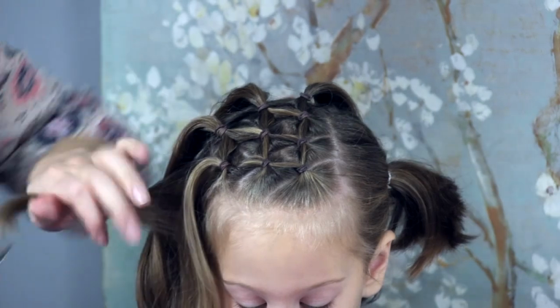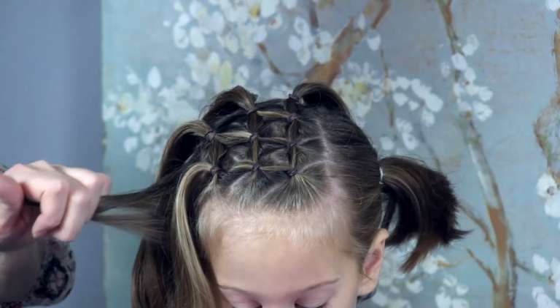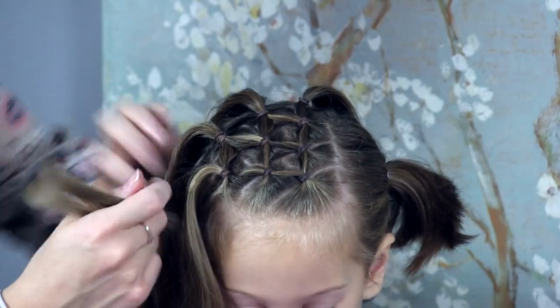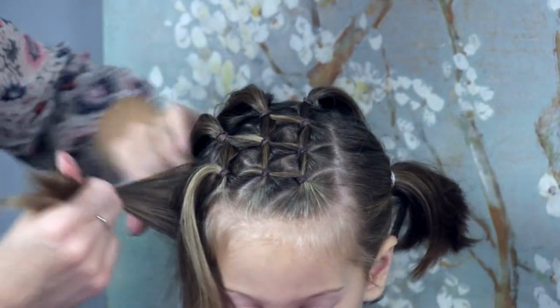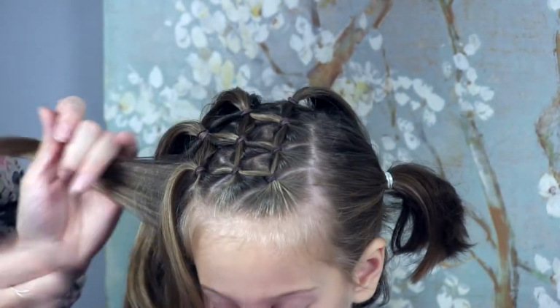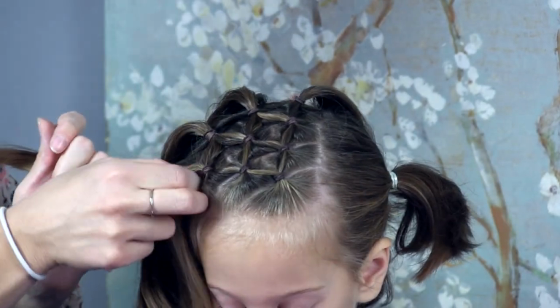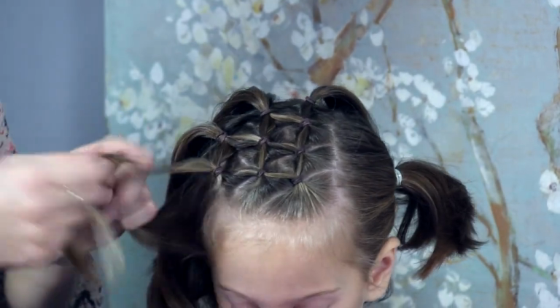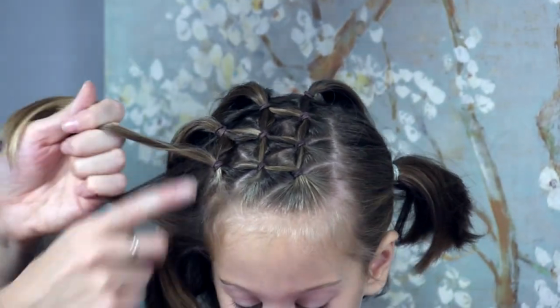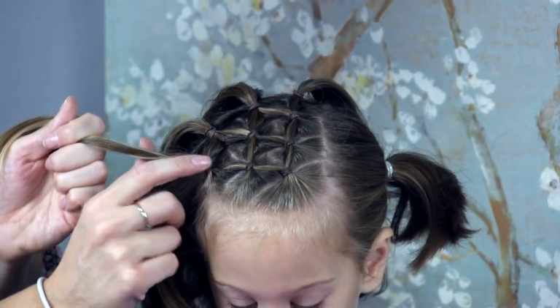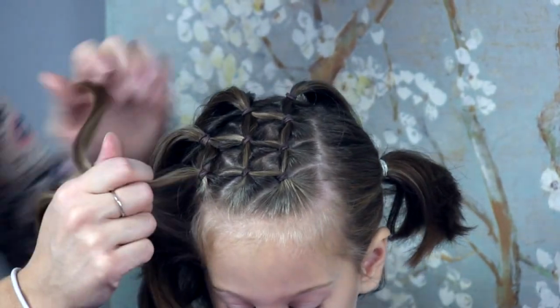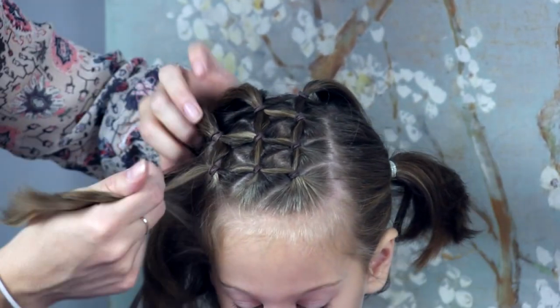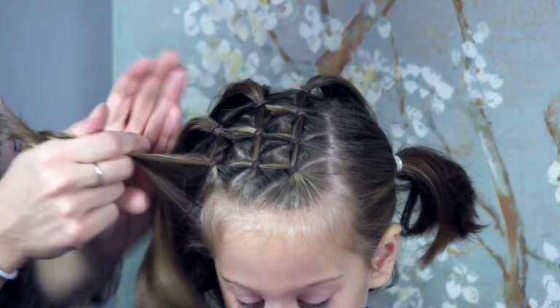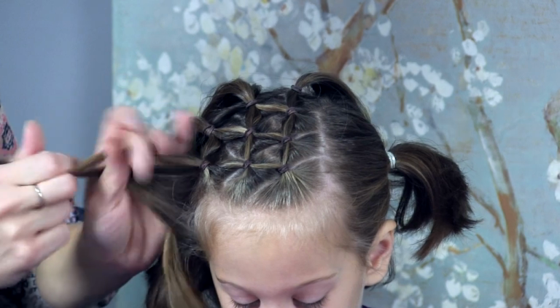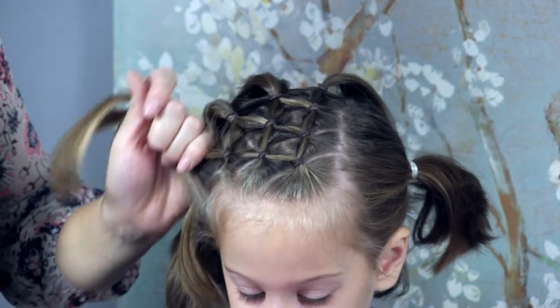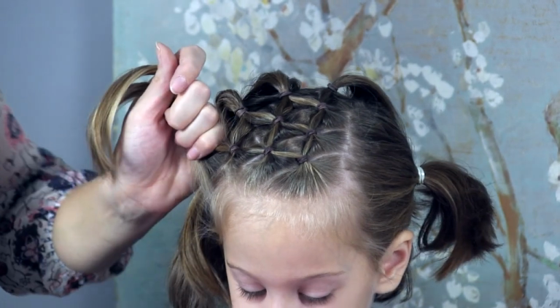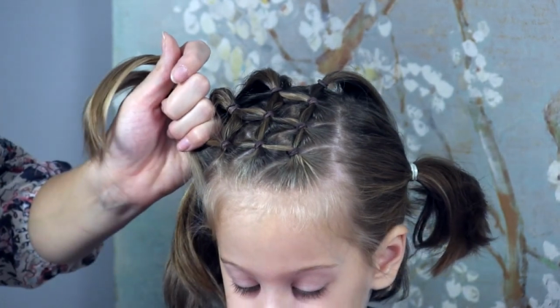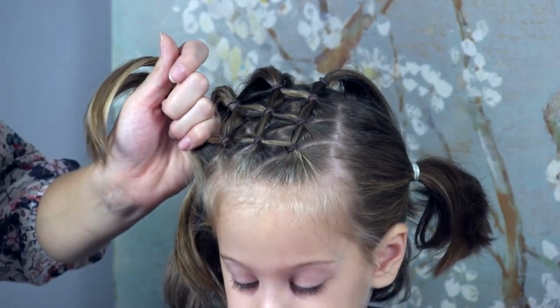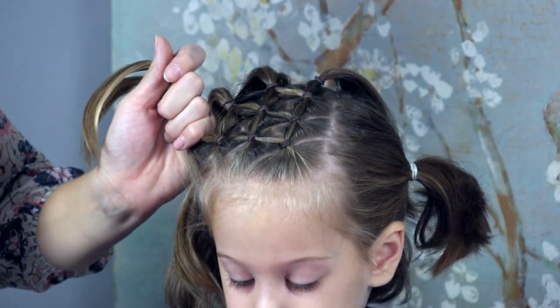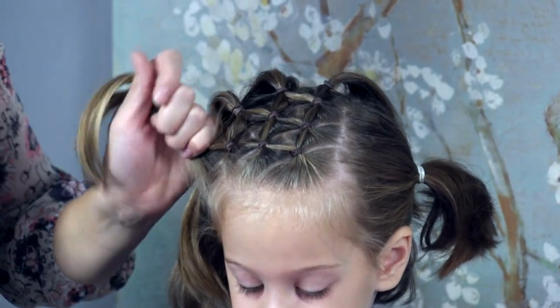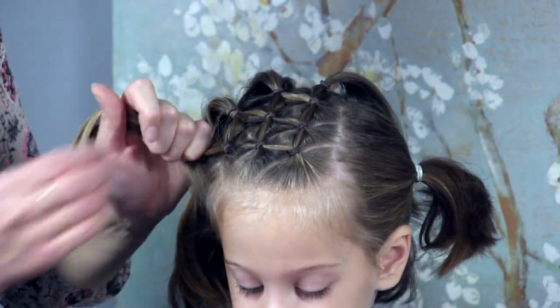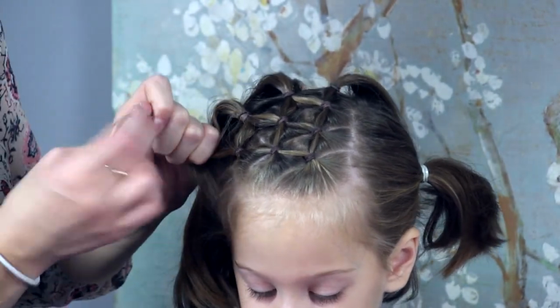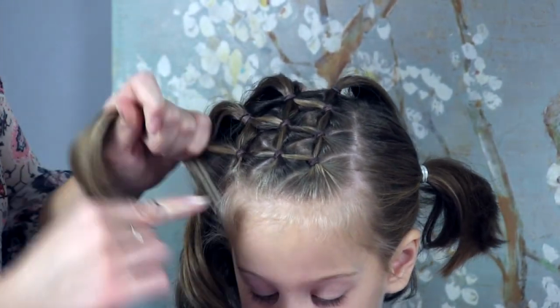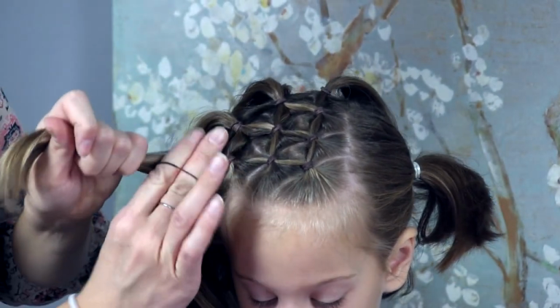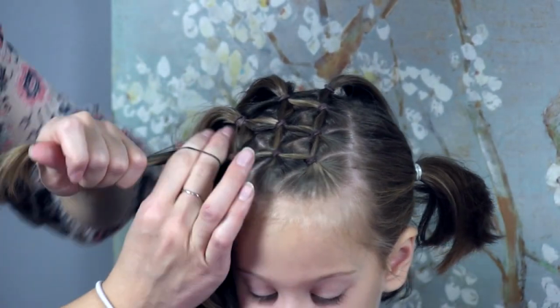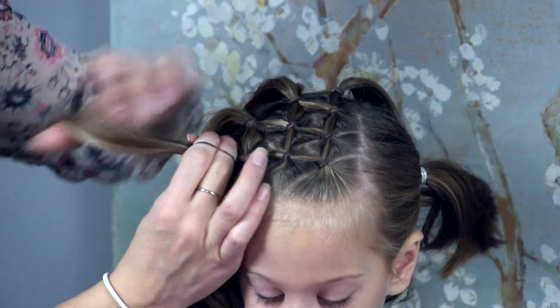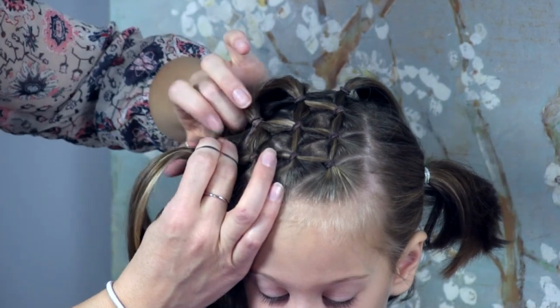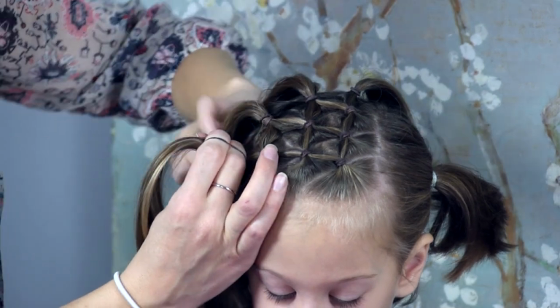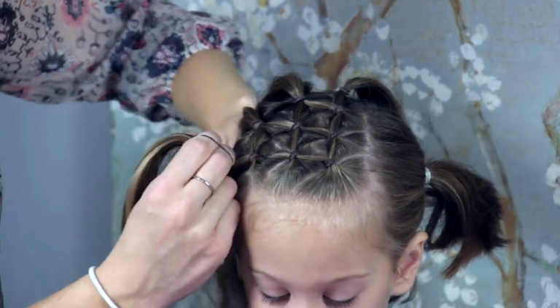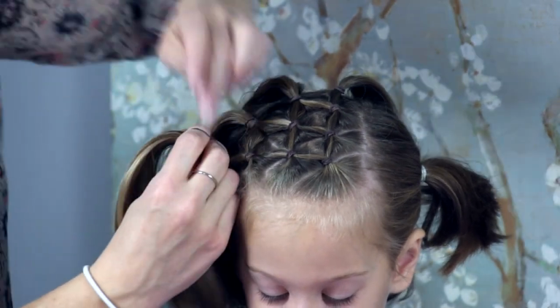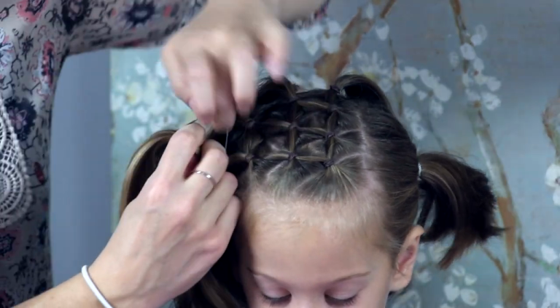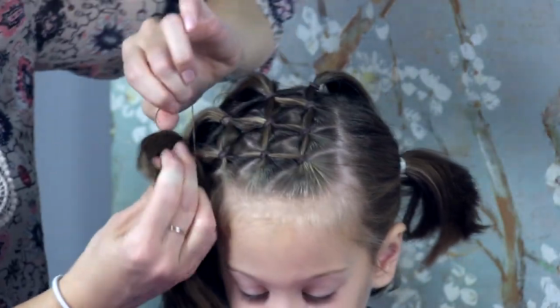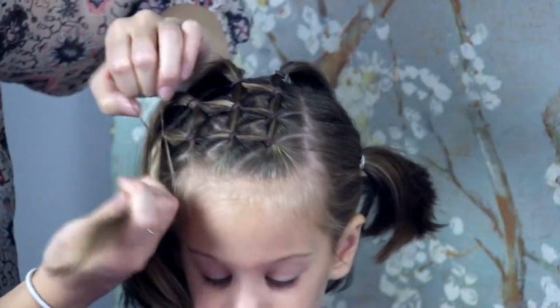I'm doing my last section here, and then I just have this one little section from this ponytail I'm going to secure in an elastic. And then we are done. It's quick, it's easy, and it works great for any length hair.